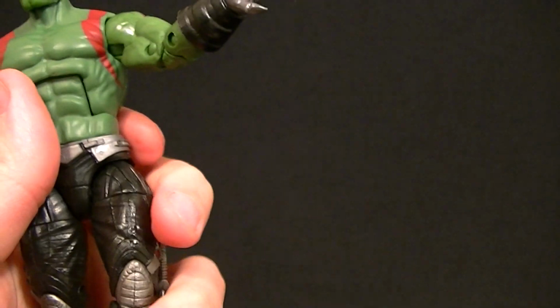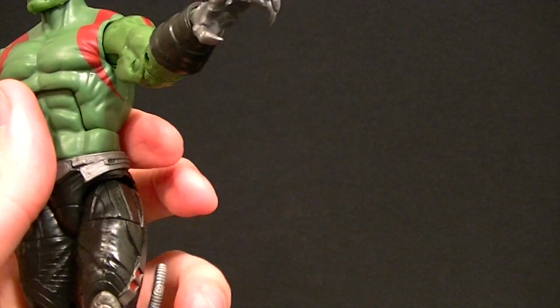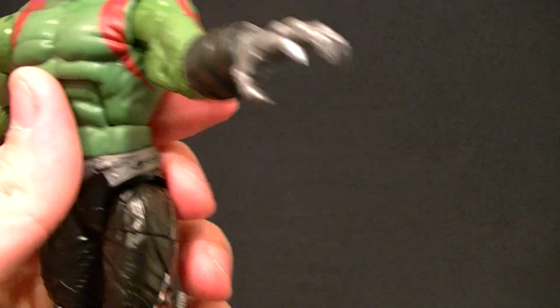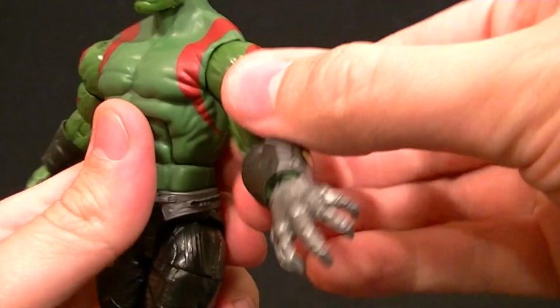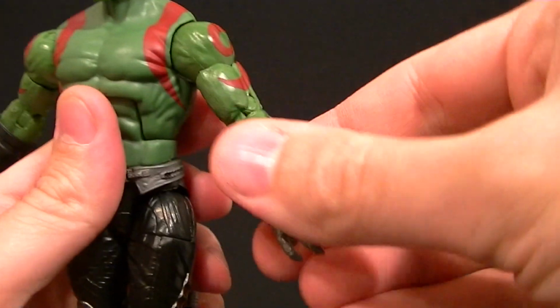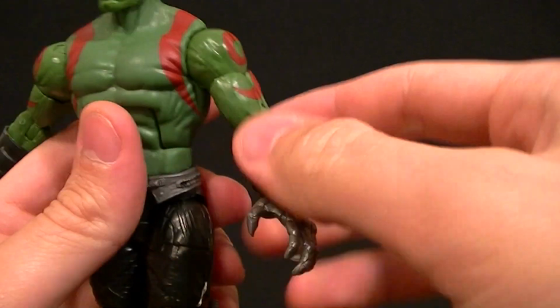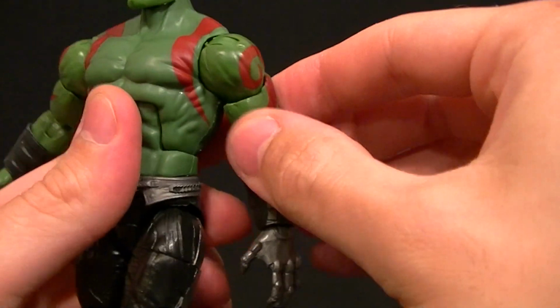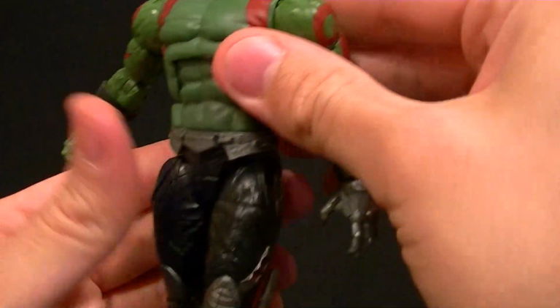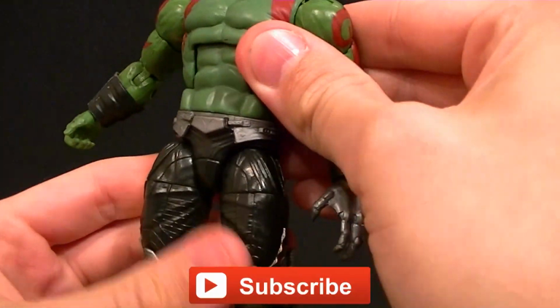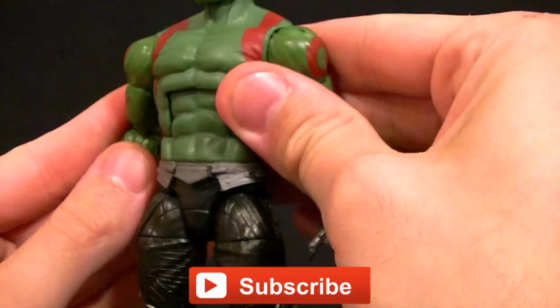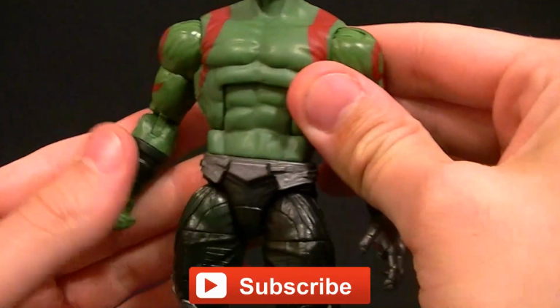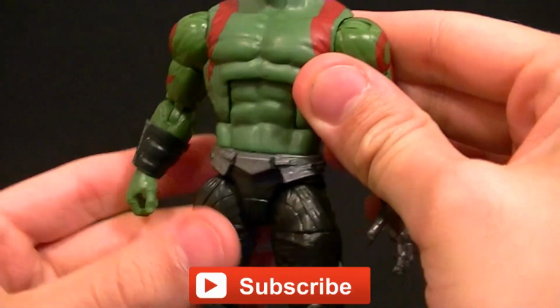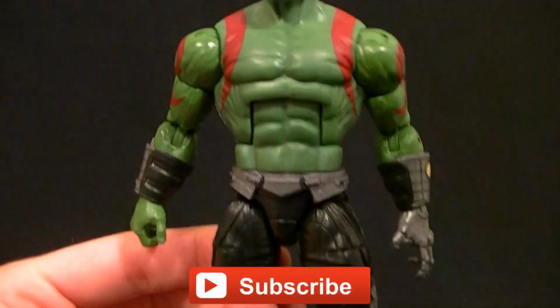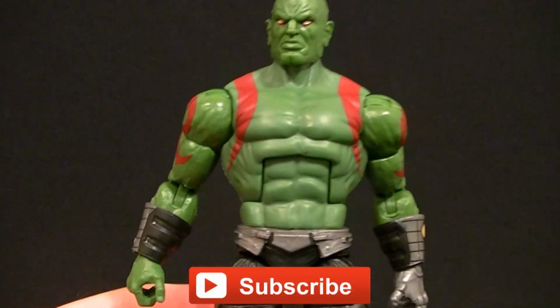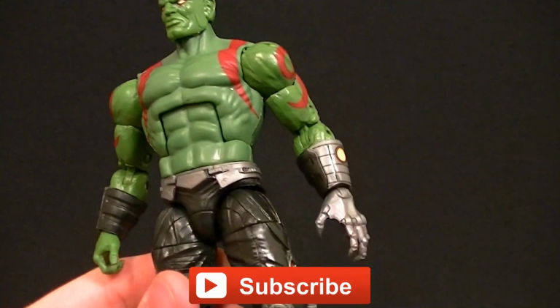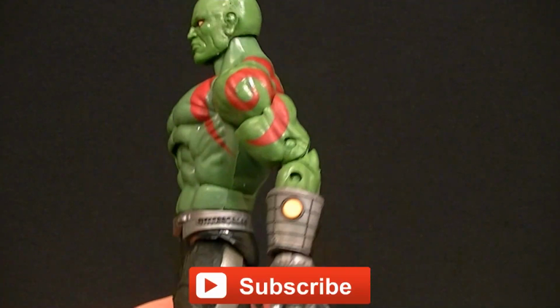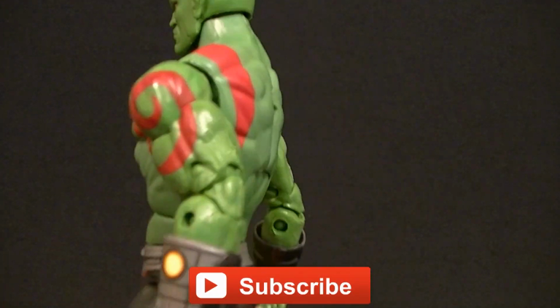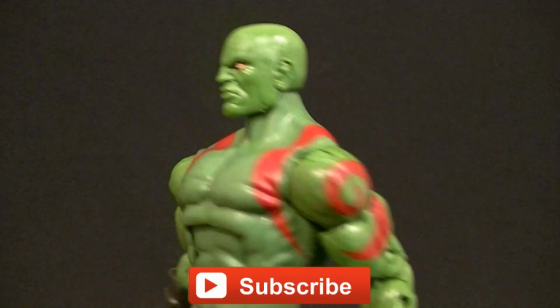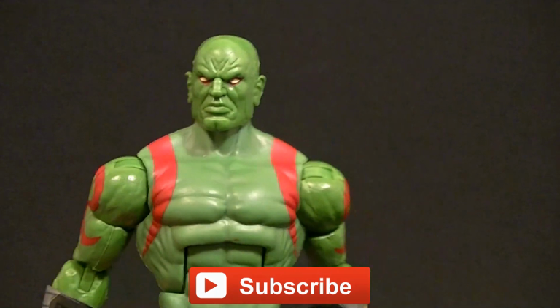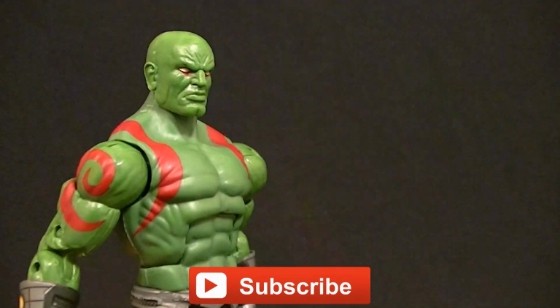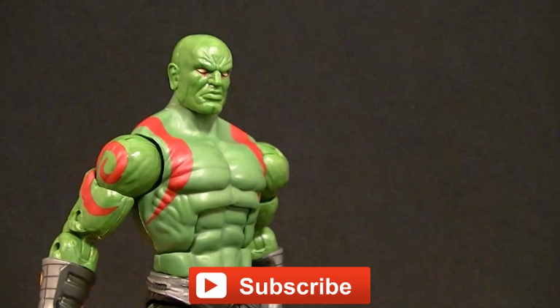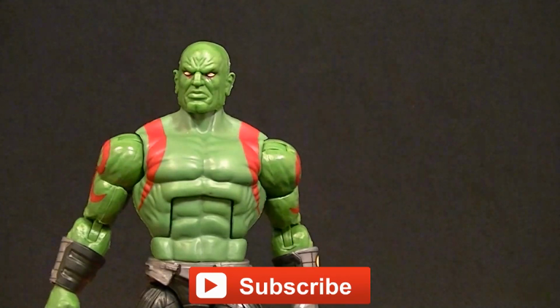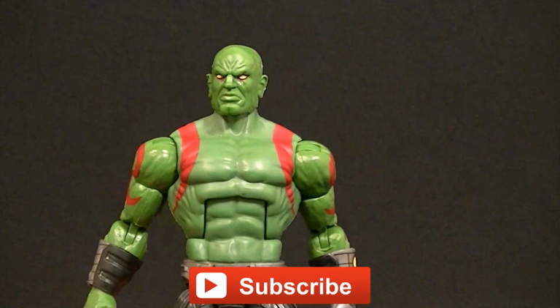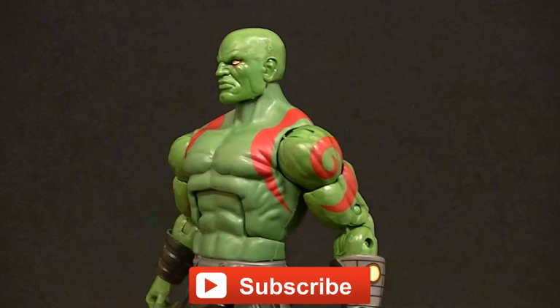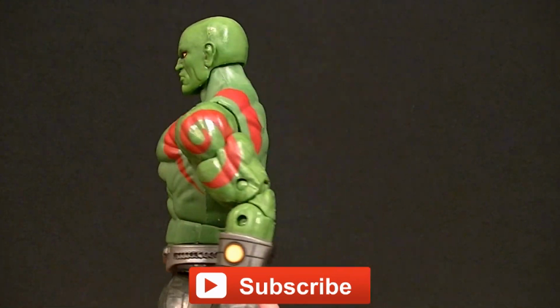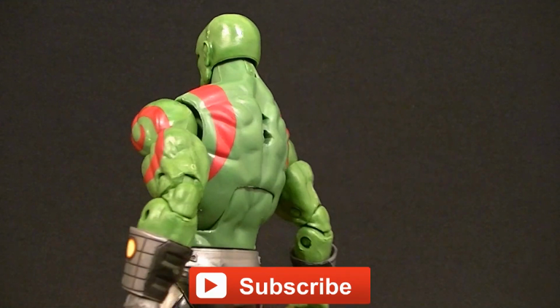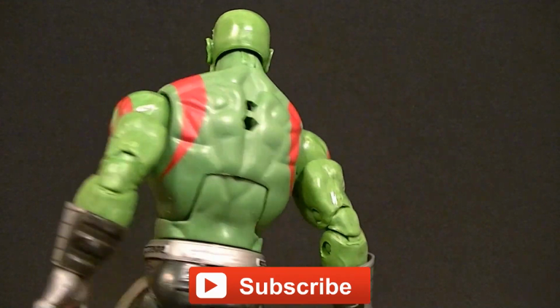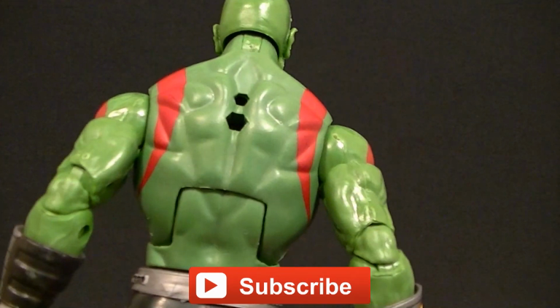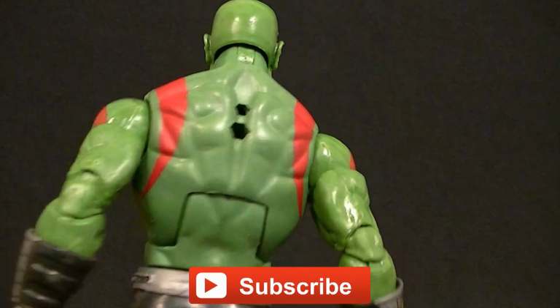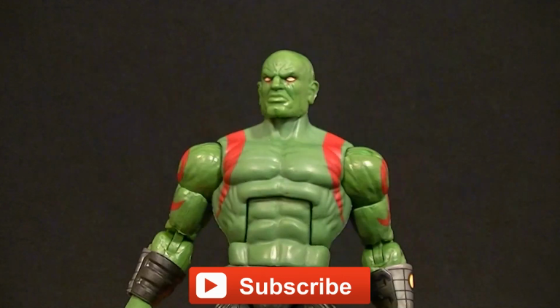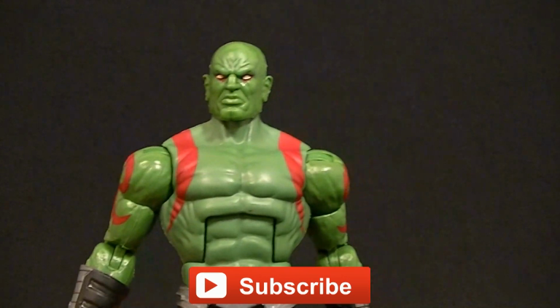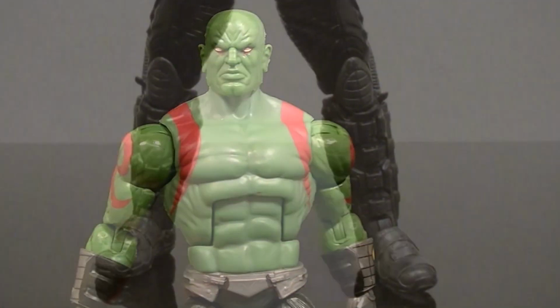Really solid figure — I'm pleased with it. So far this five-pack is pretty well done, I can't really complain too much. Thanks for watching guys, make sure you subscribe to the channel to see my upcoming figure reviews, custom figures, and other good stuff. In the meantime, keep collecting!